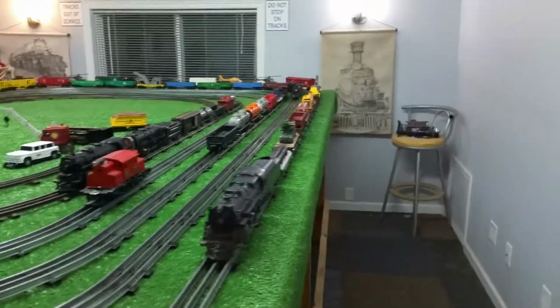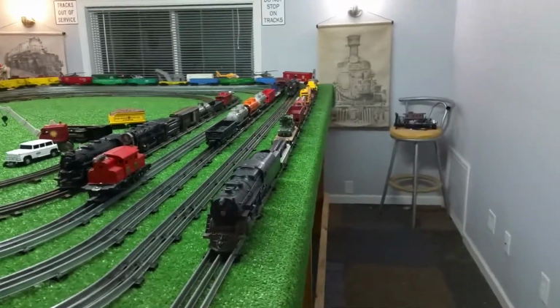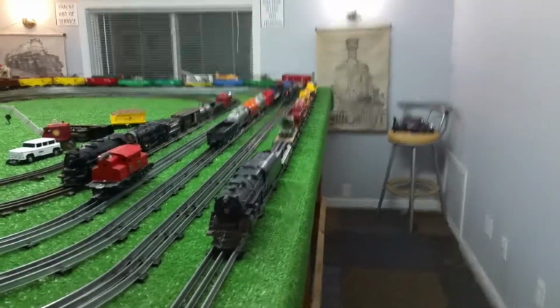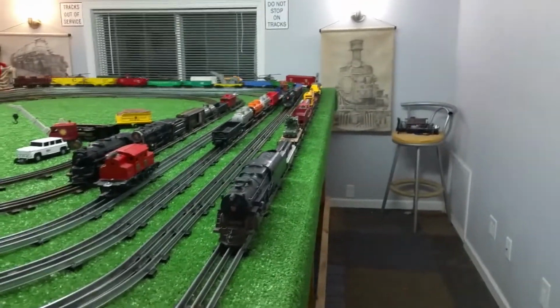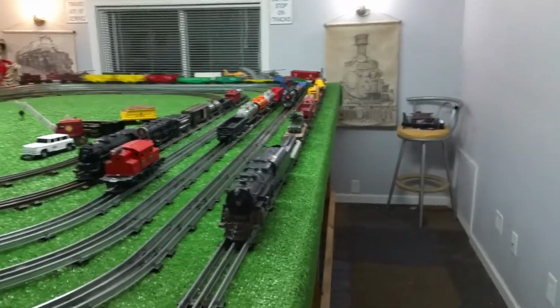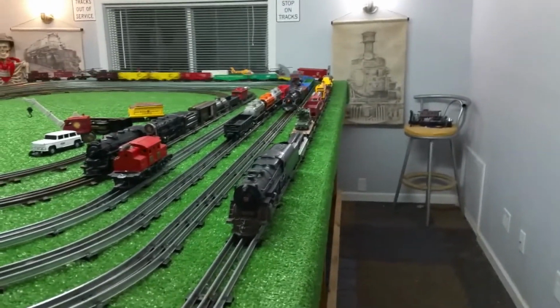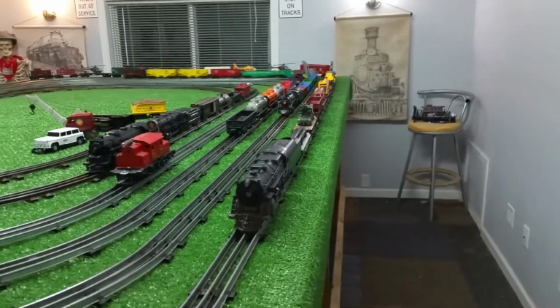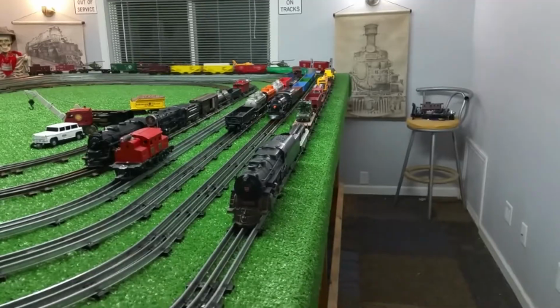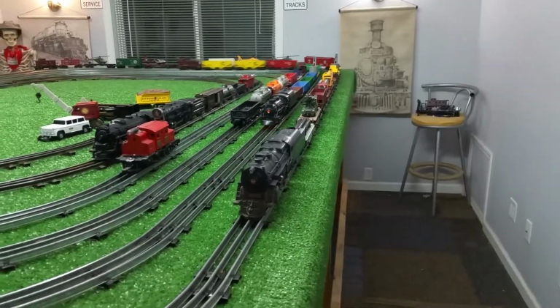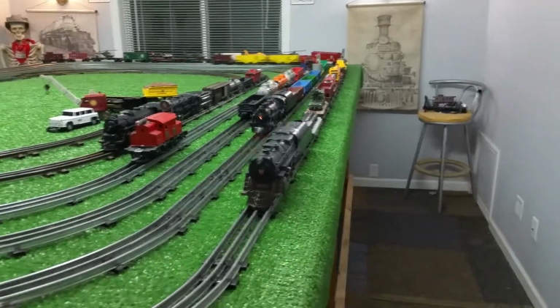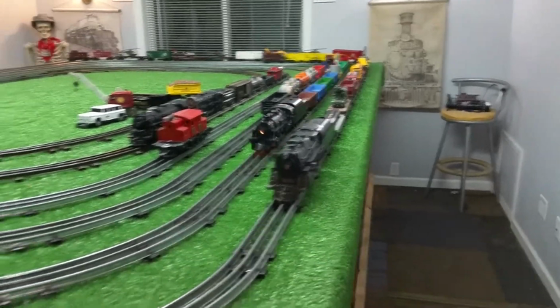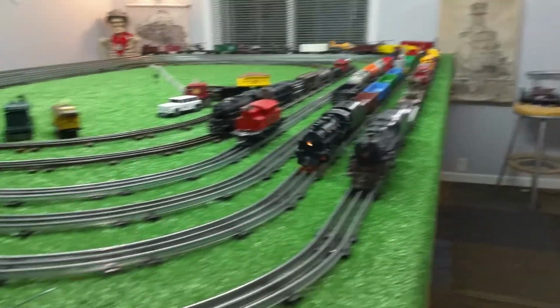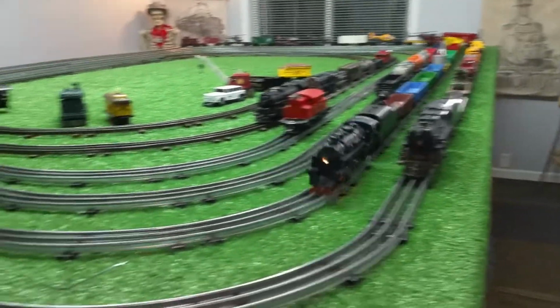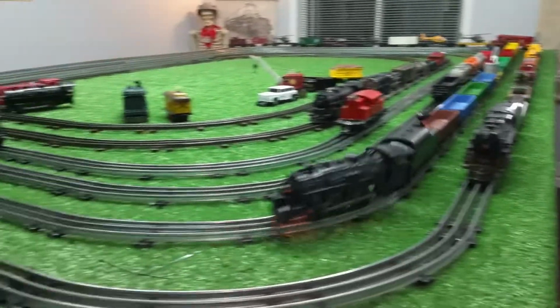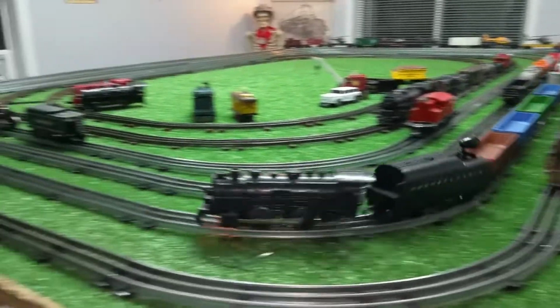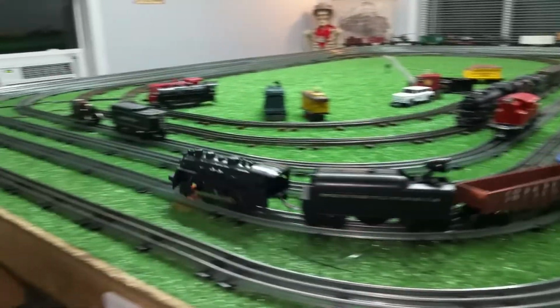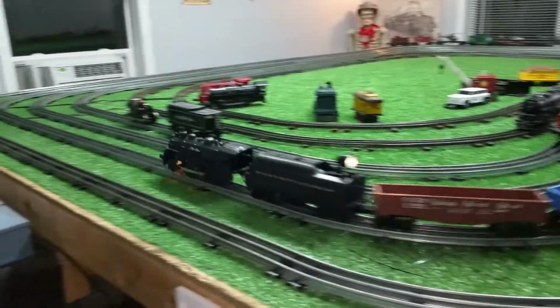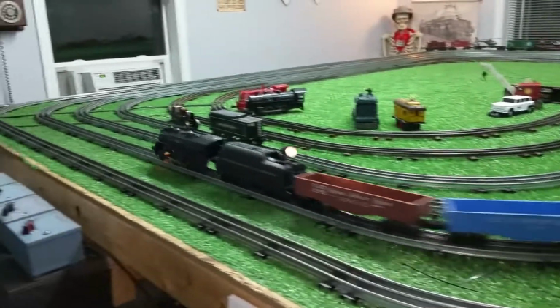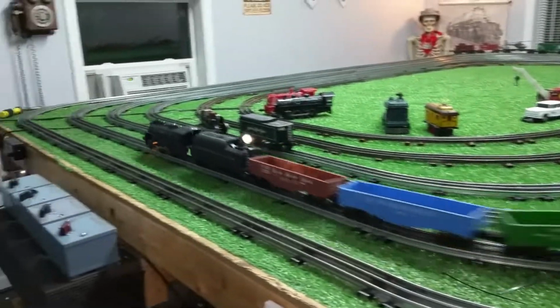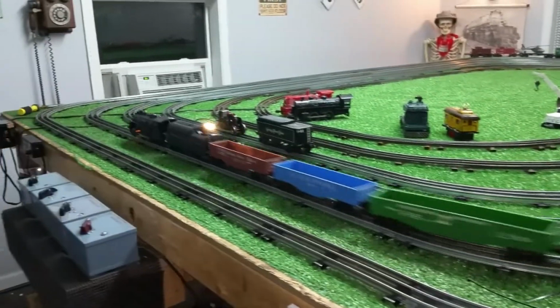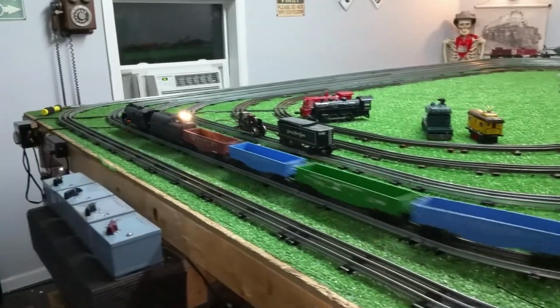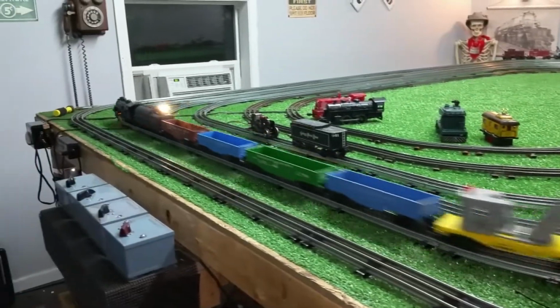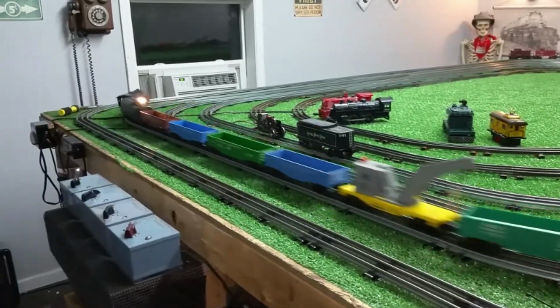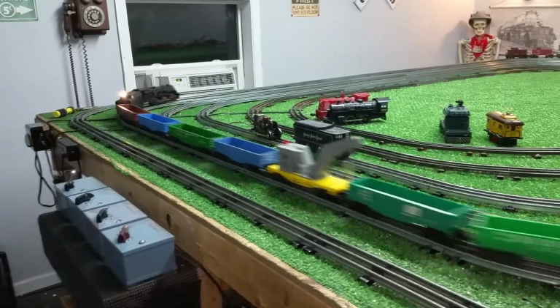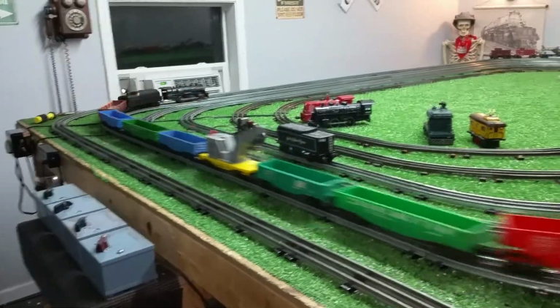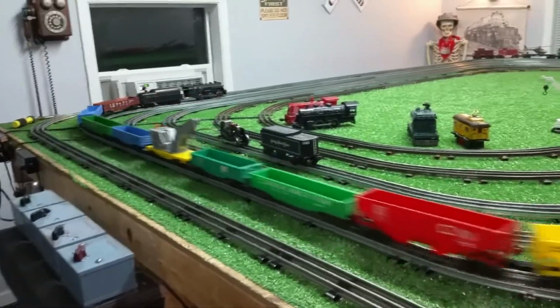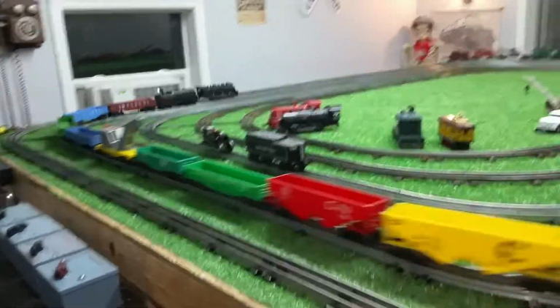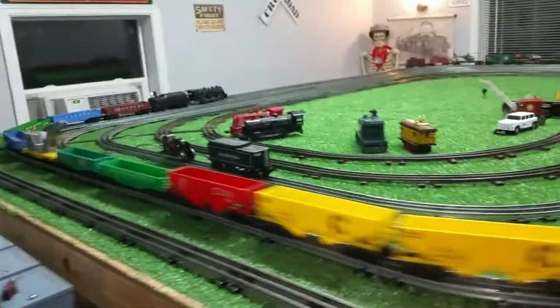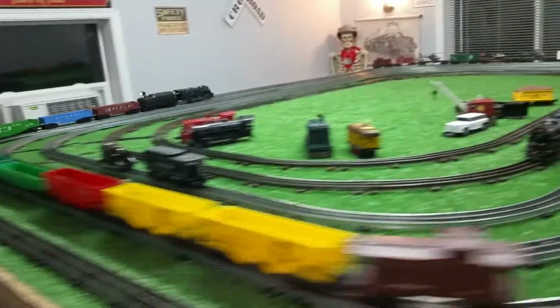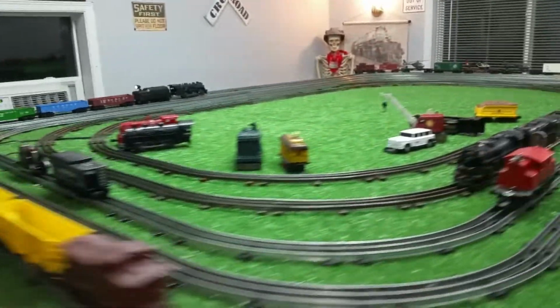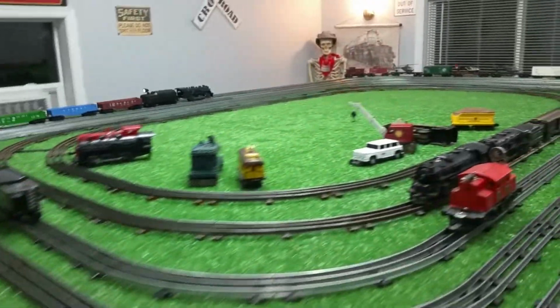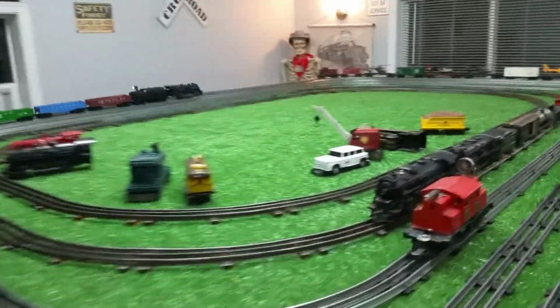And as you see, this old locomotive is running splendidly. Just absolutely perfectly. All the way around the rail, constant speed. It runs forward only, but it runs.